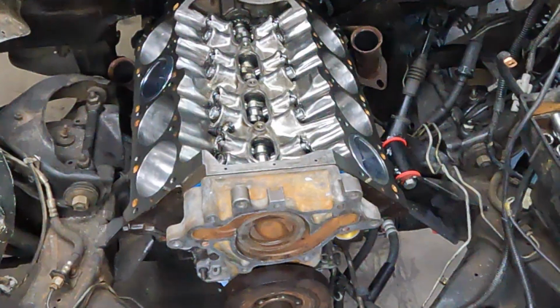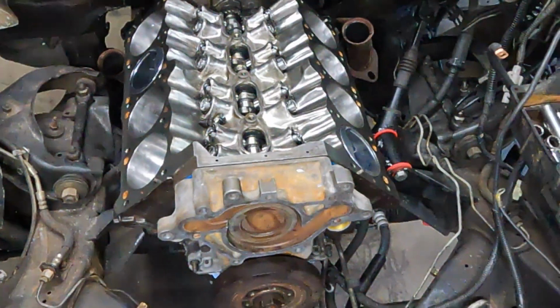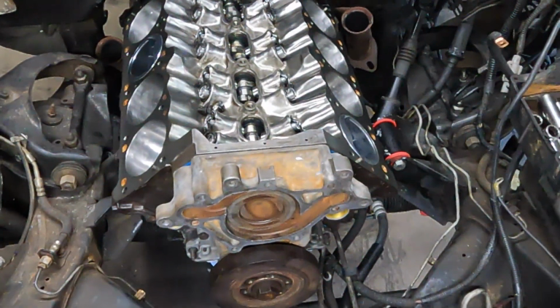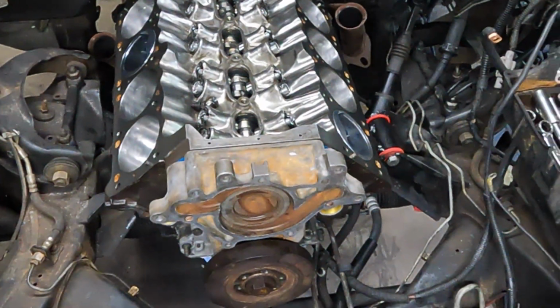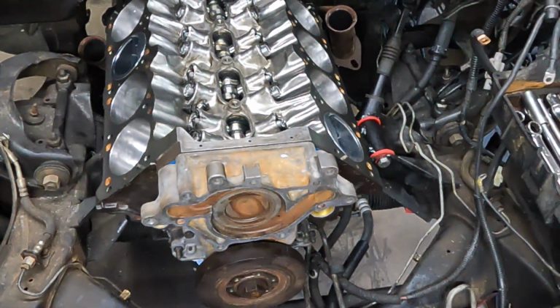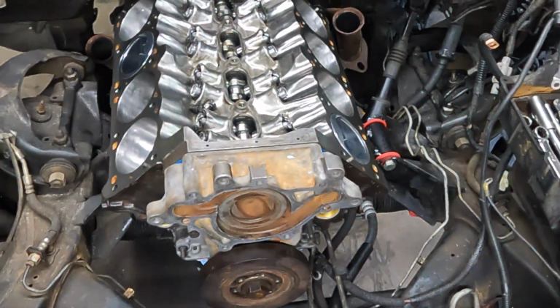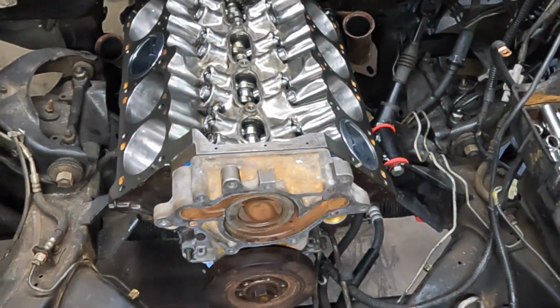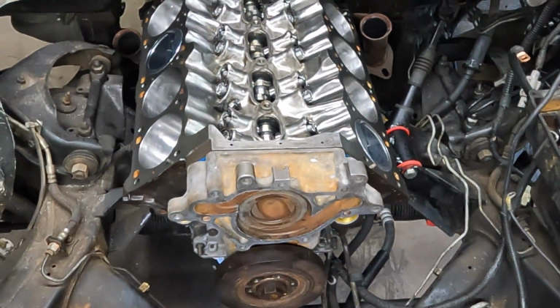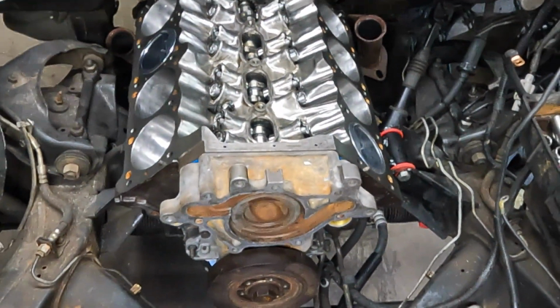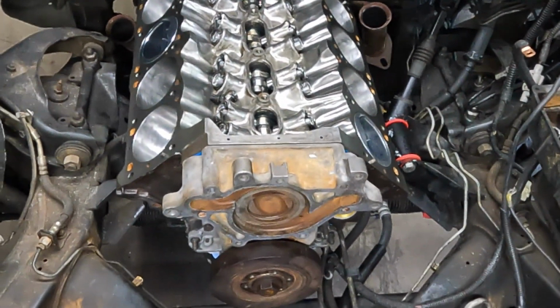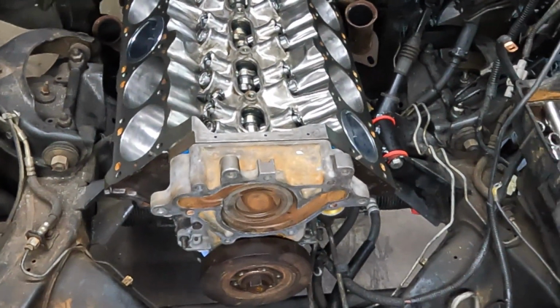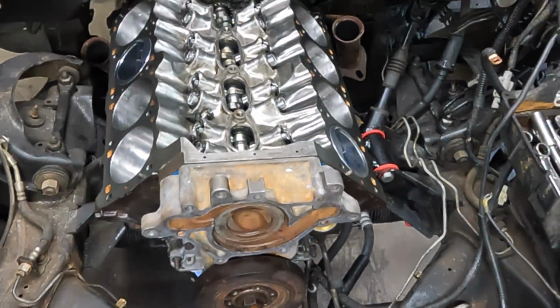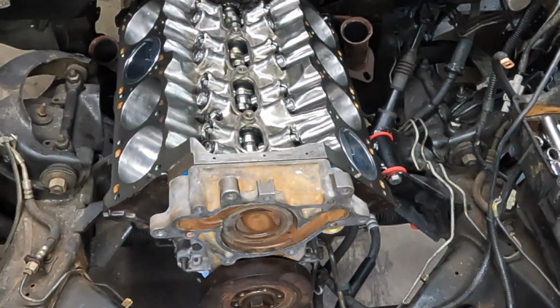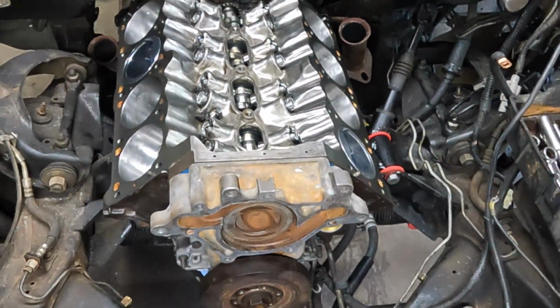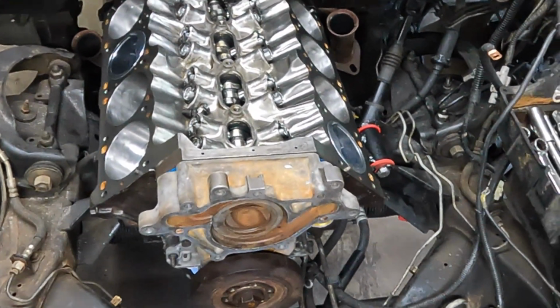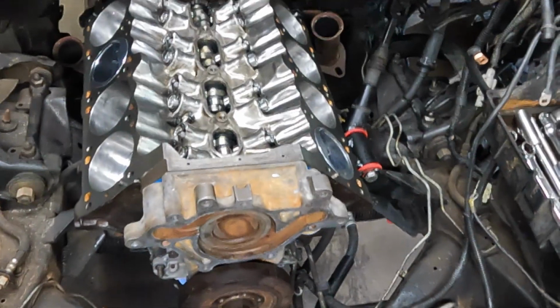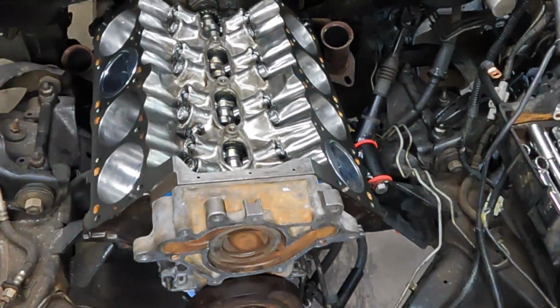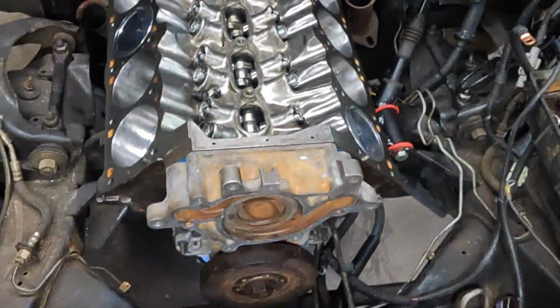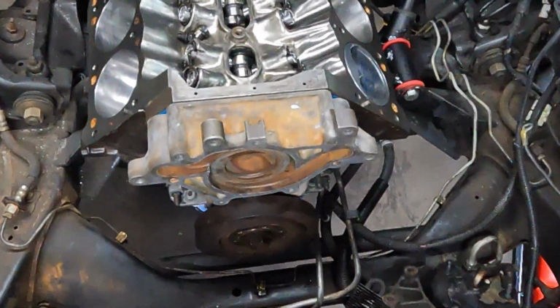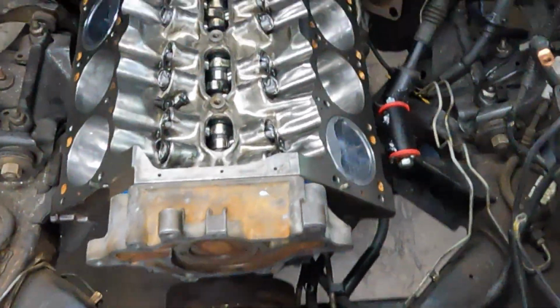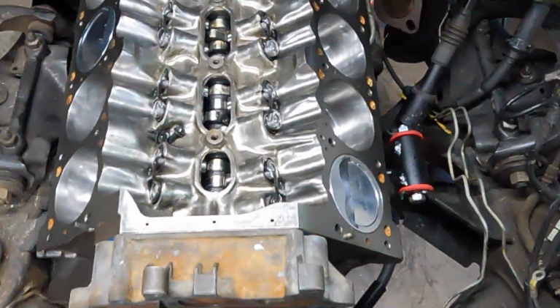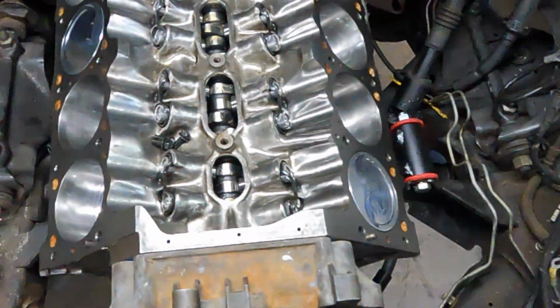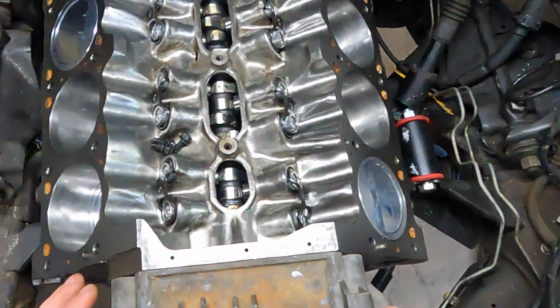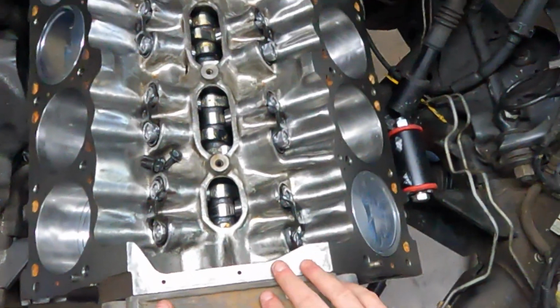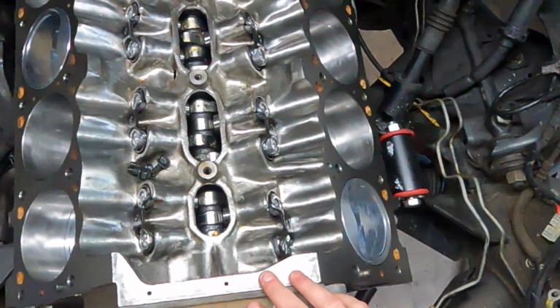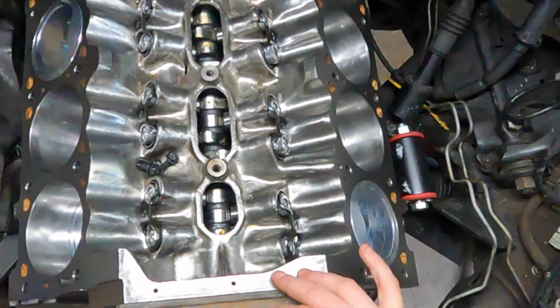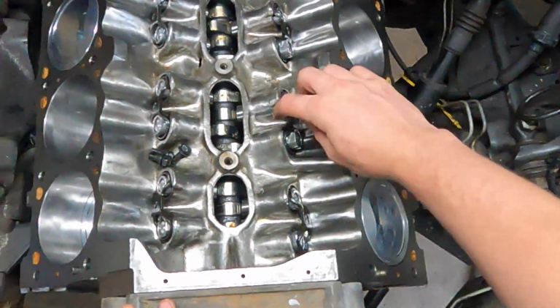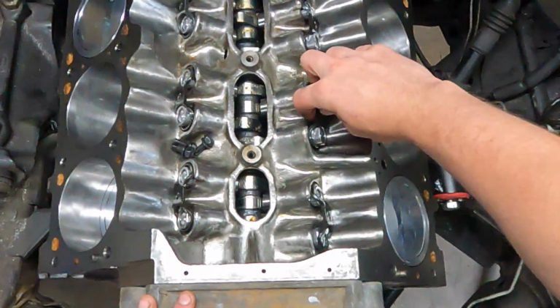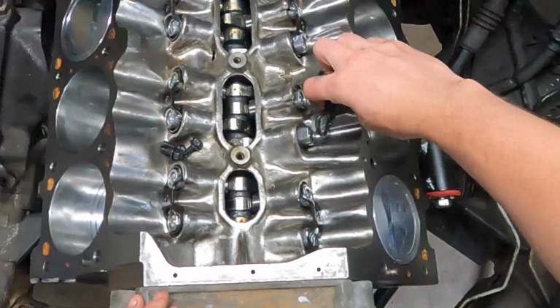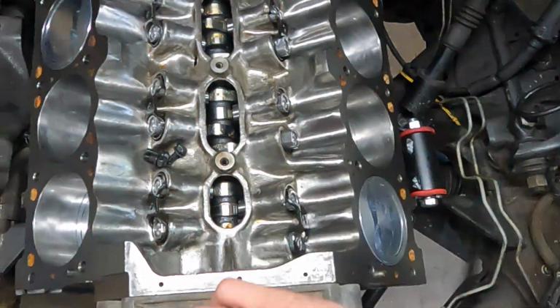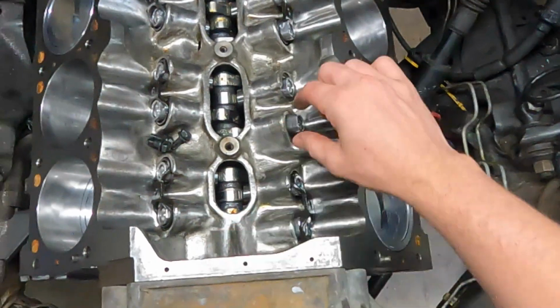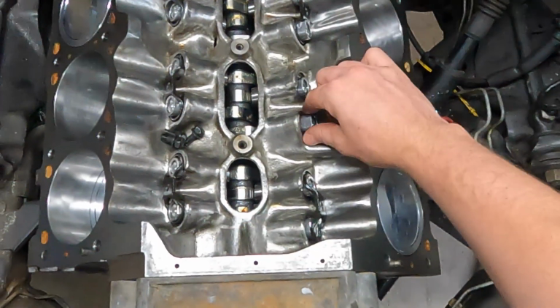Welcome back to the channel. Today we're going to continue the assembly of the 360 Magnum in my Dakota RT. I've already set the lifters in with the dog bones — the only note I have on the lifters is about orientation.